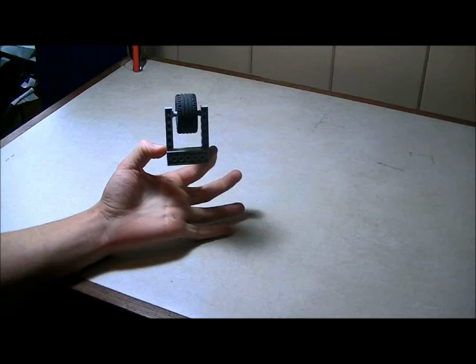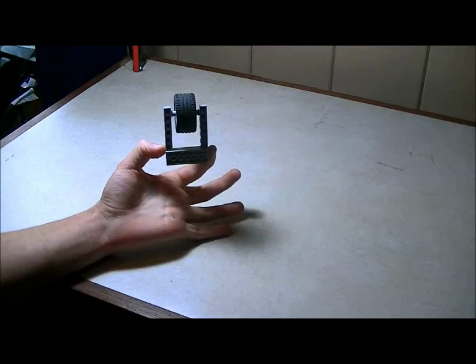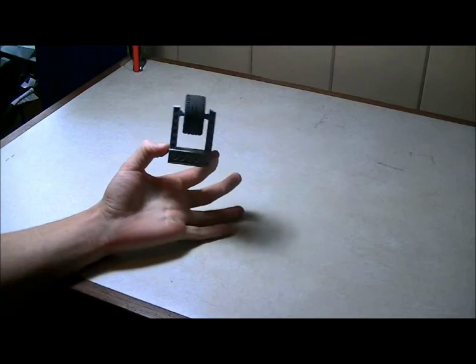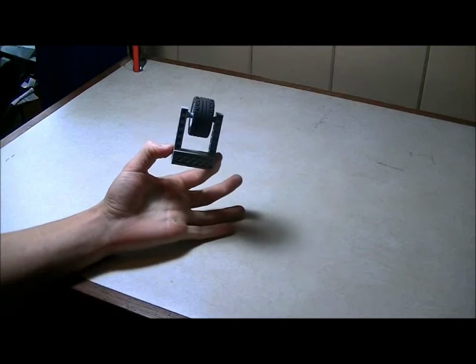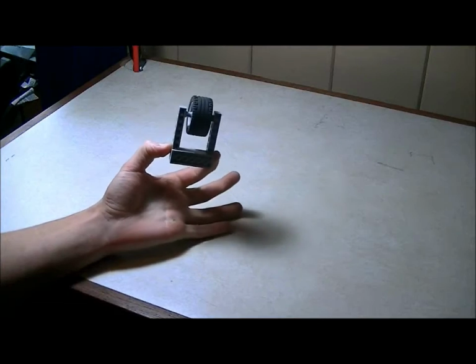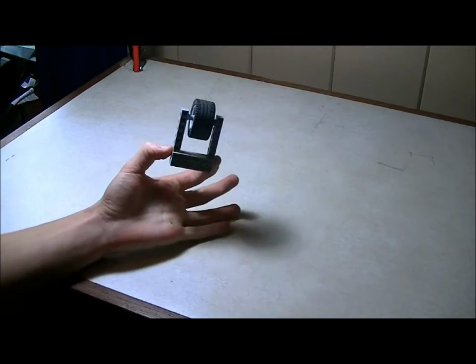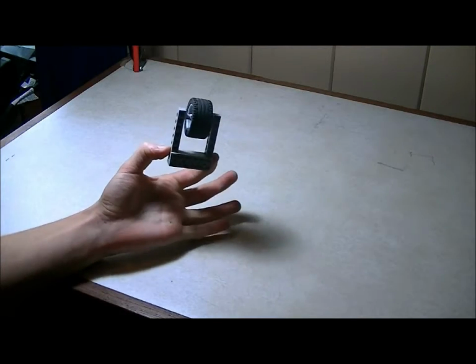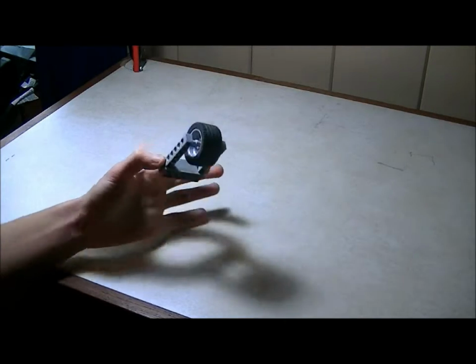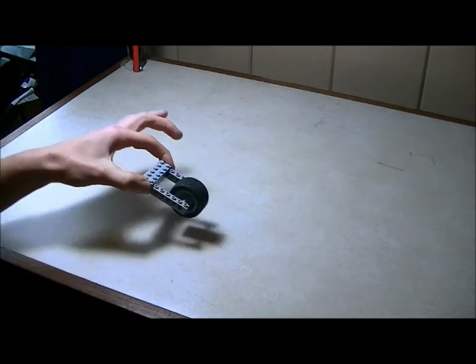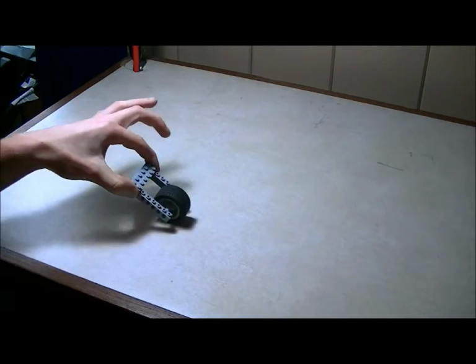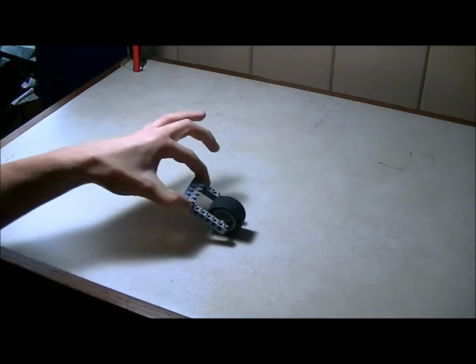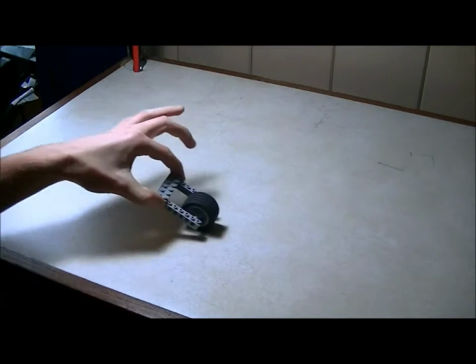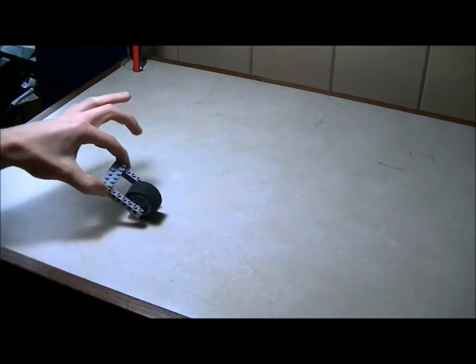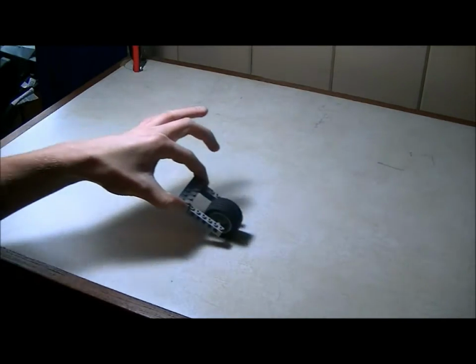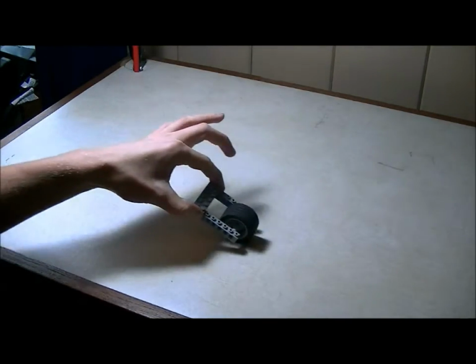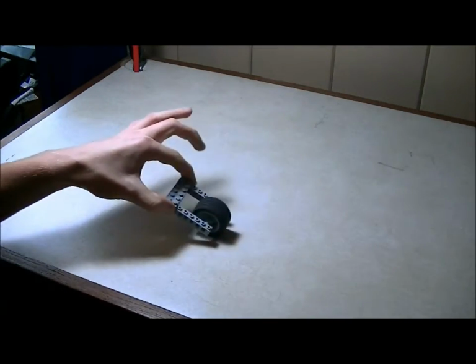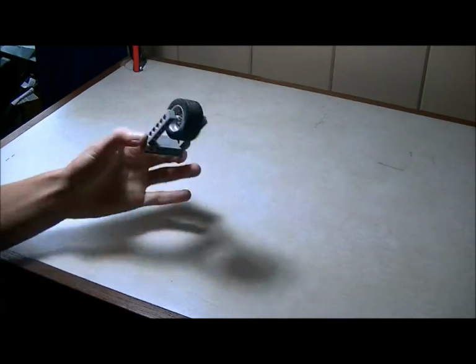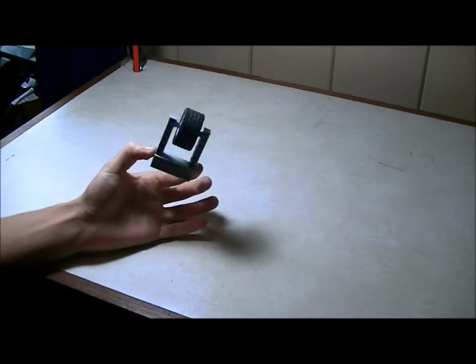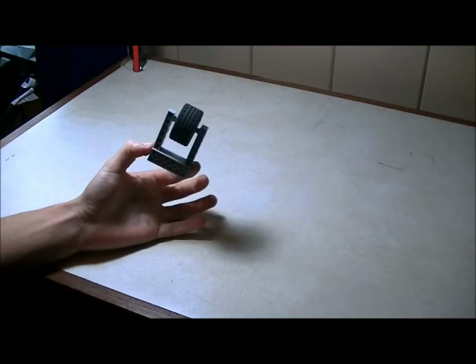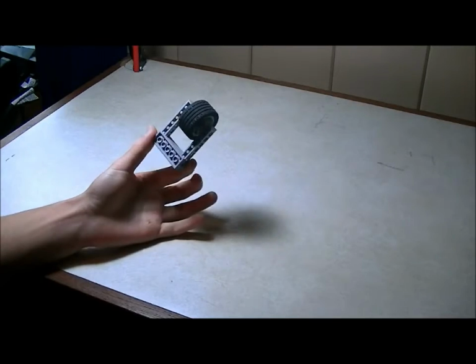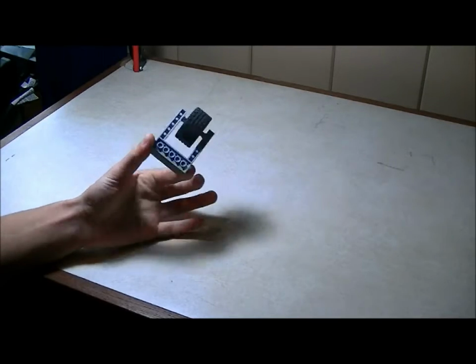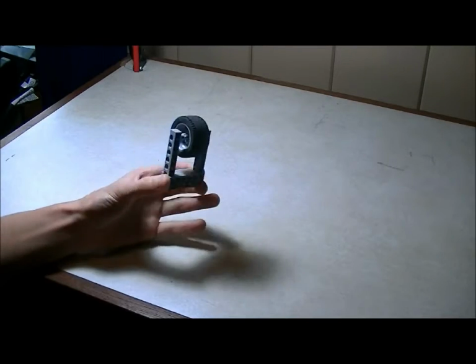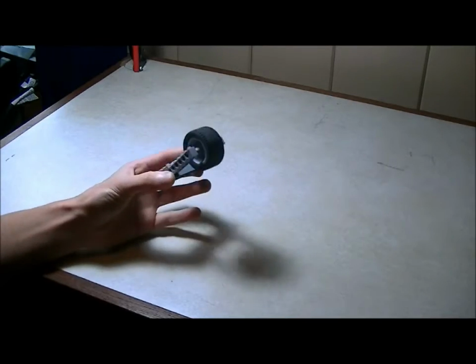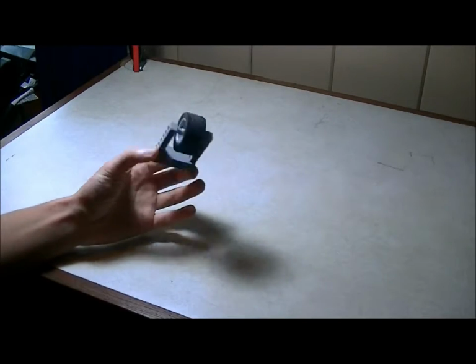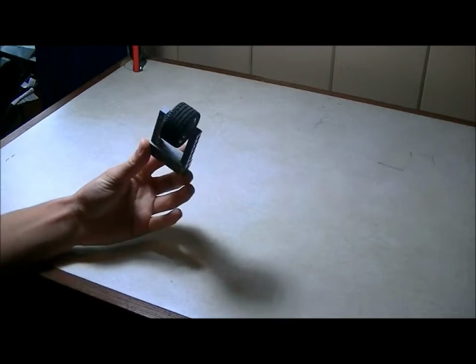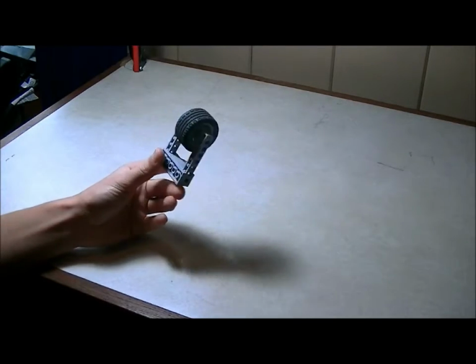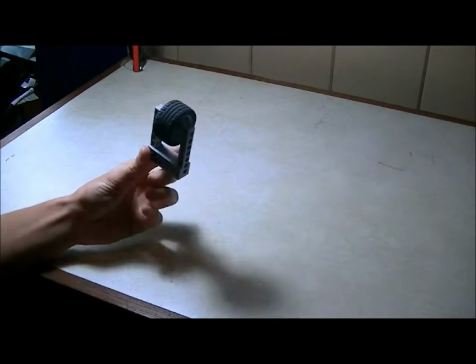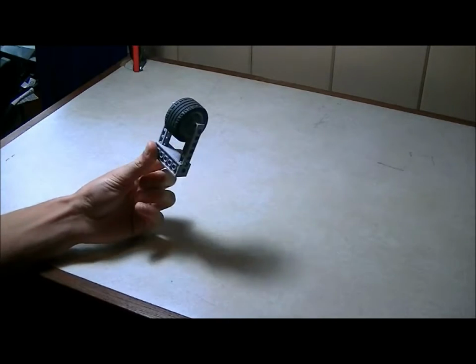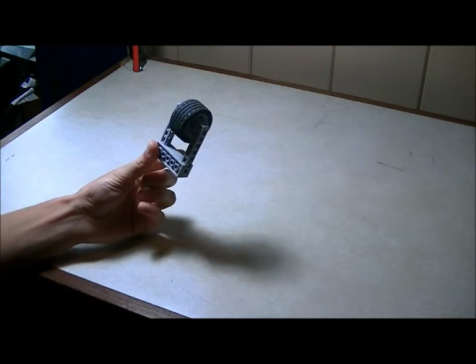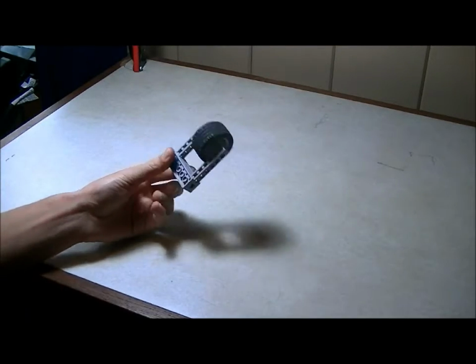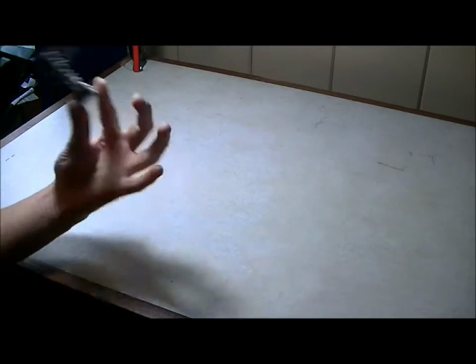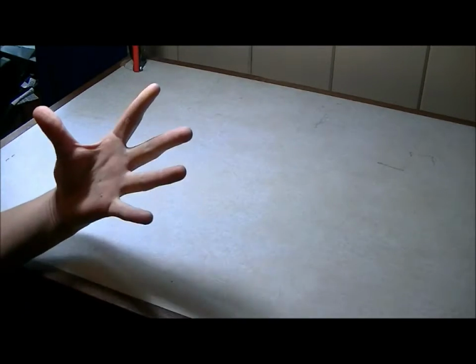This is a normal wheel. Everybody knows this. But I'm going to show you something else today.